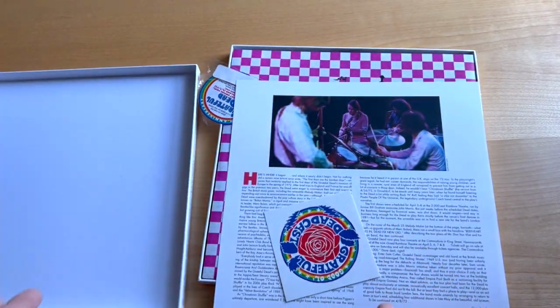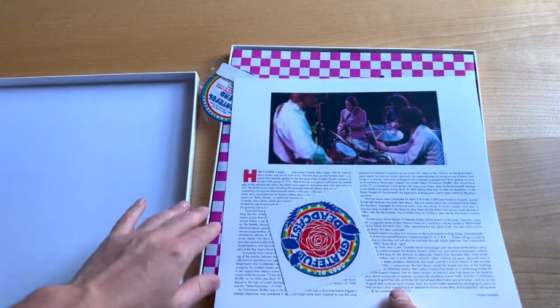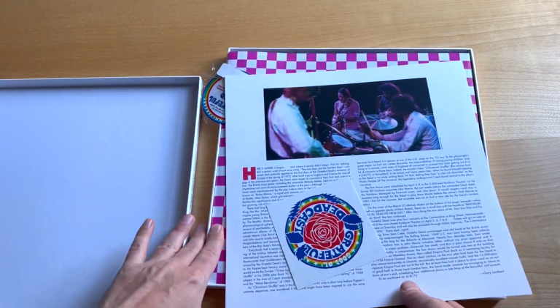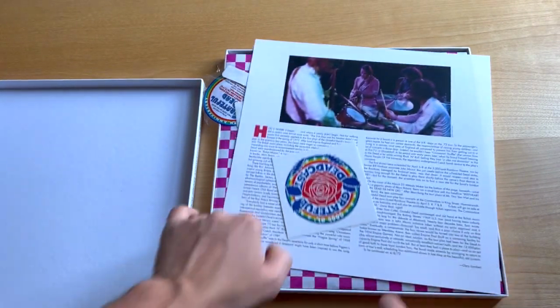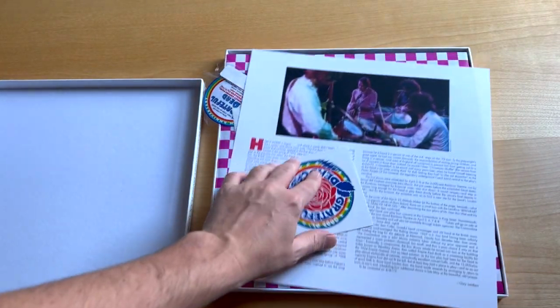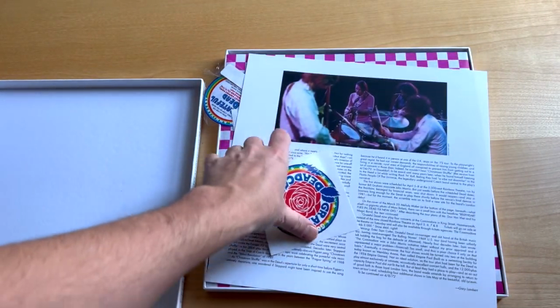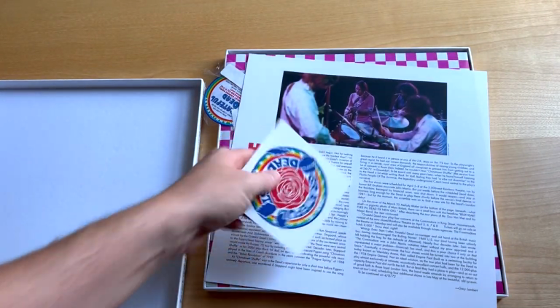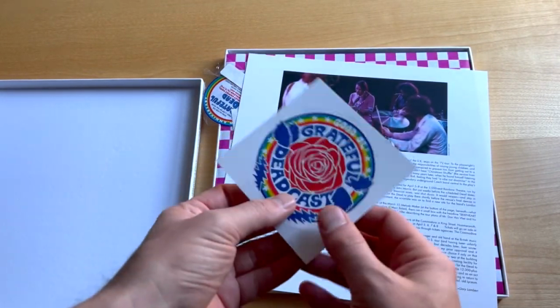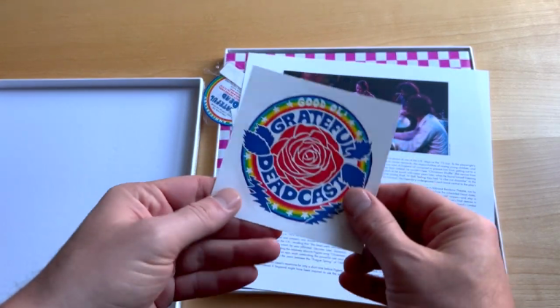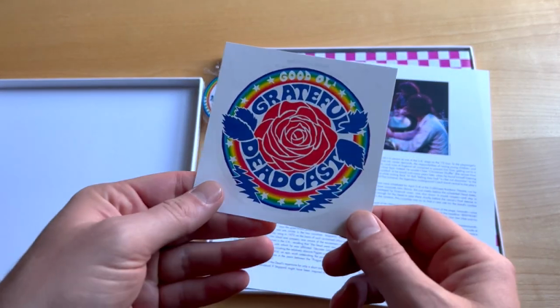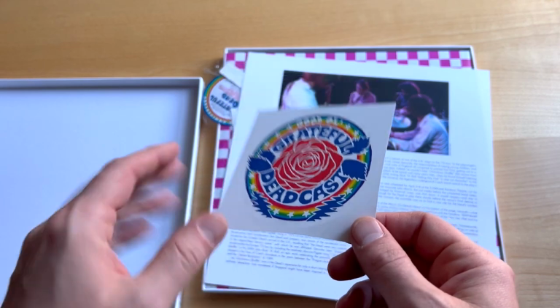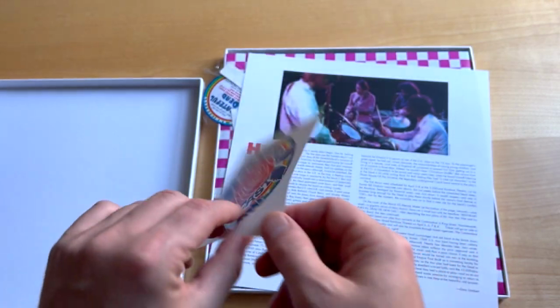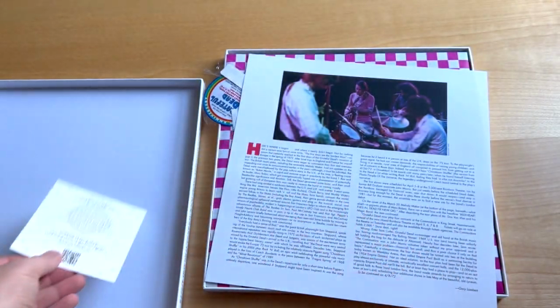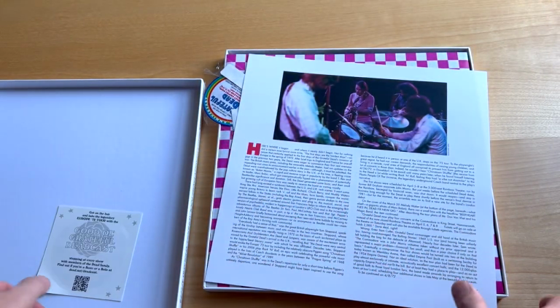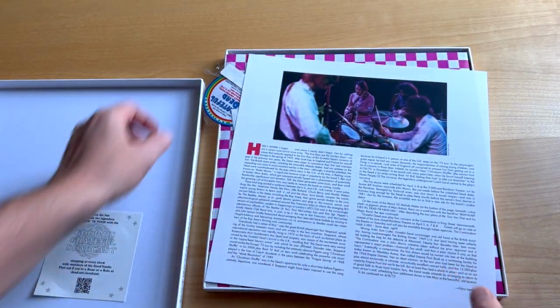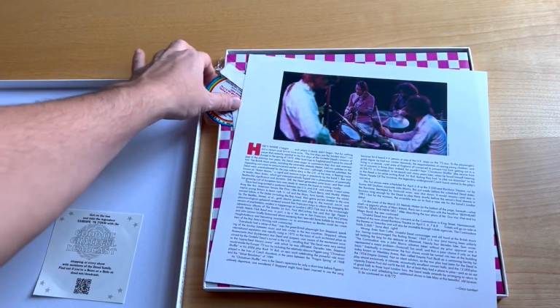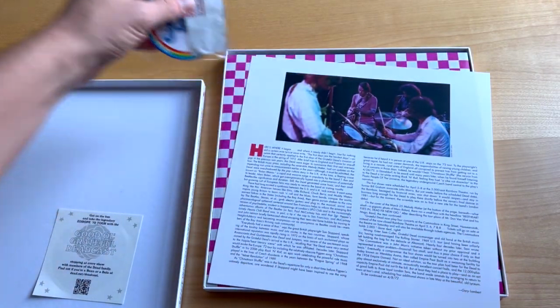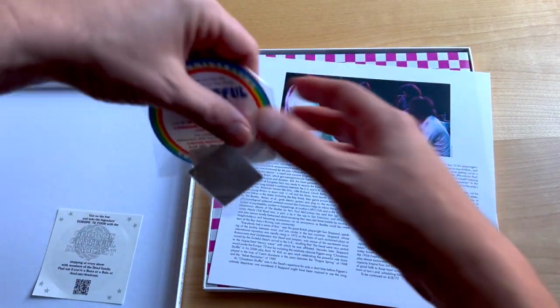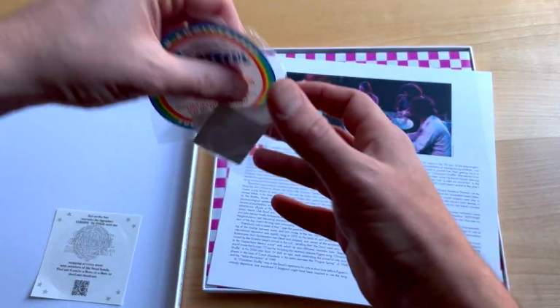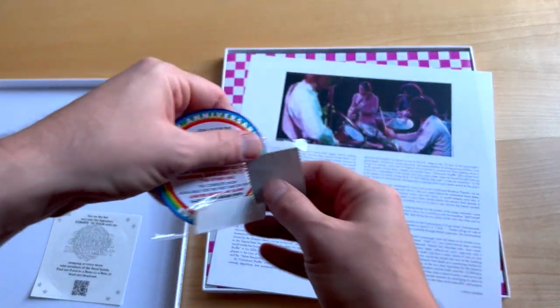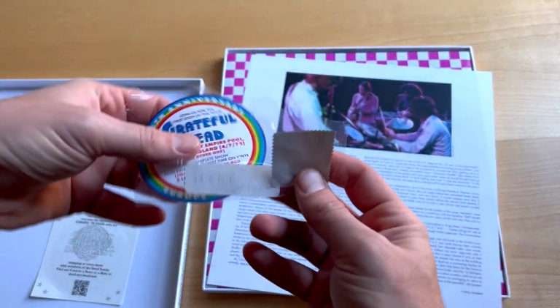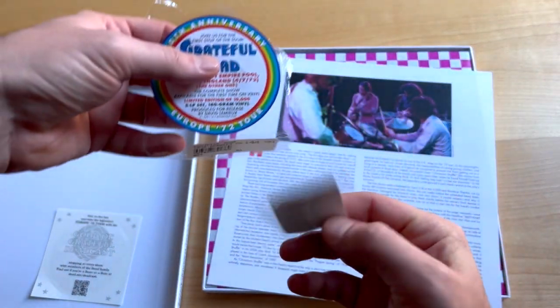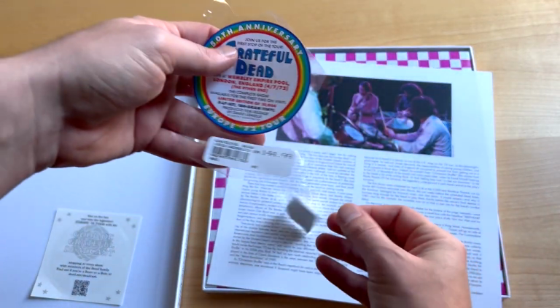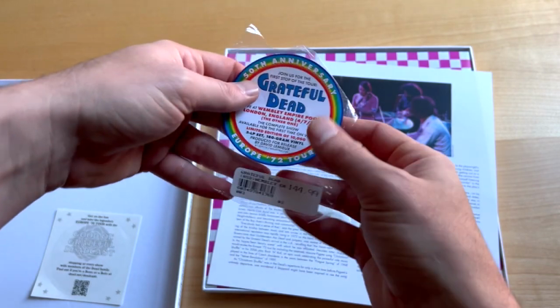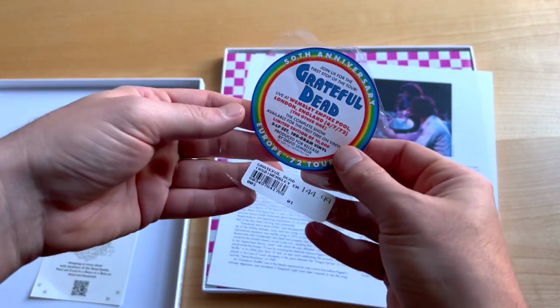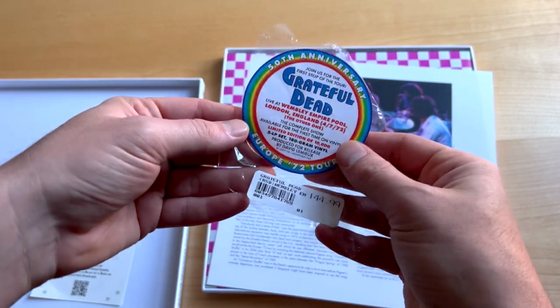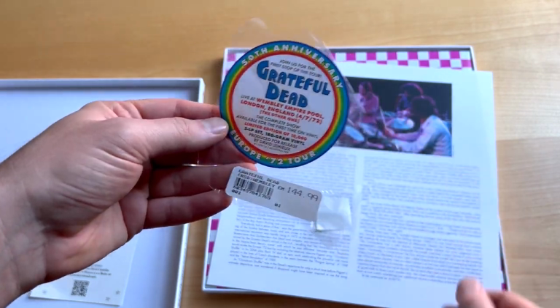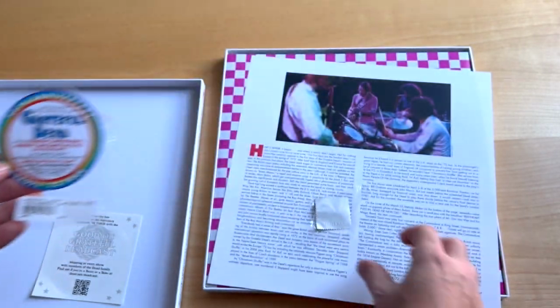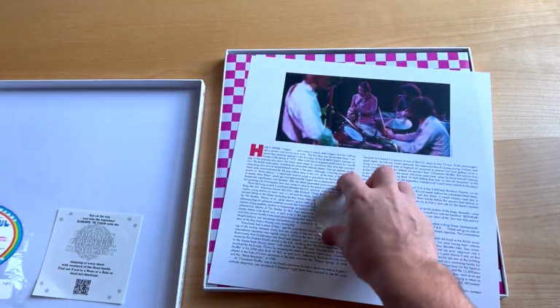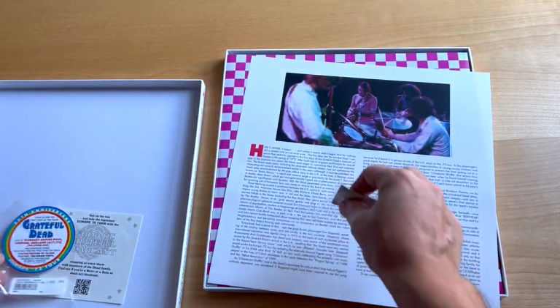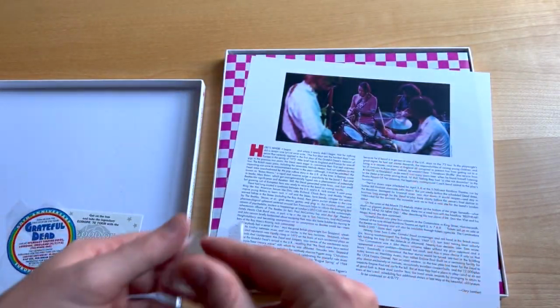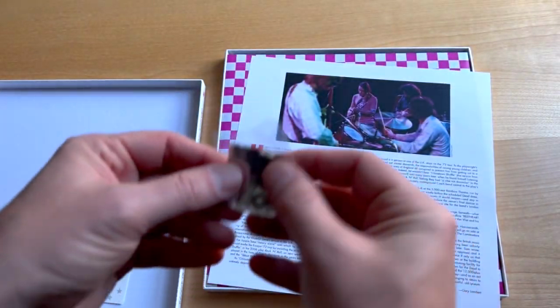You can see we have some quick liner notes. On the first side we have an essay from Gary Lambert. And on the other side we have a quick little scene-setting essay from David Lemieux written in June of this year.